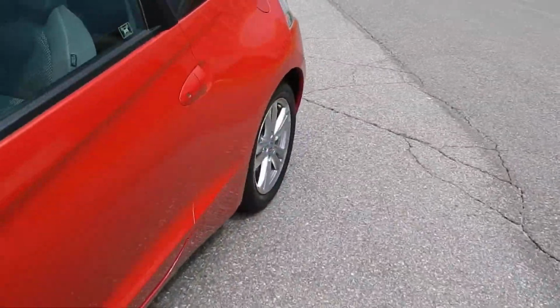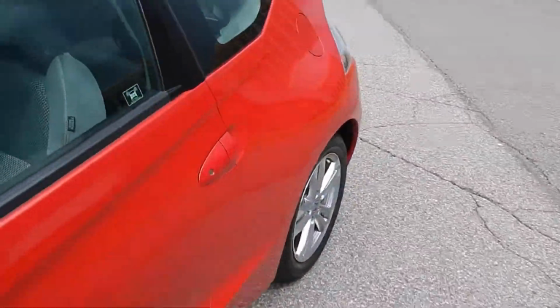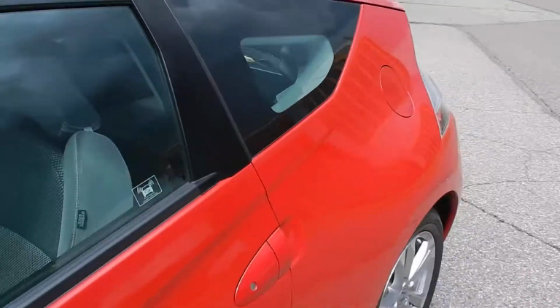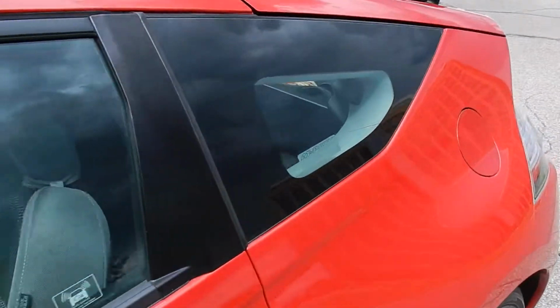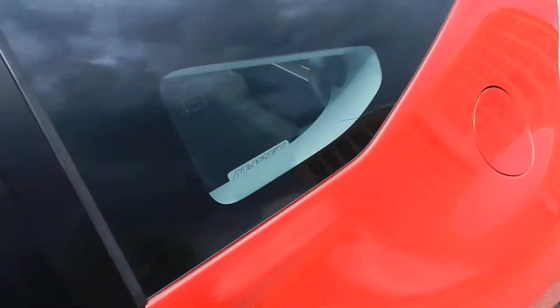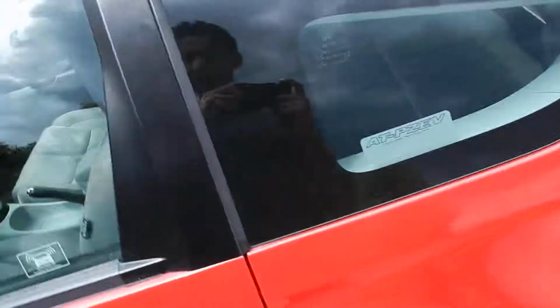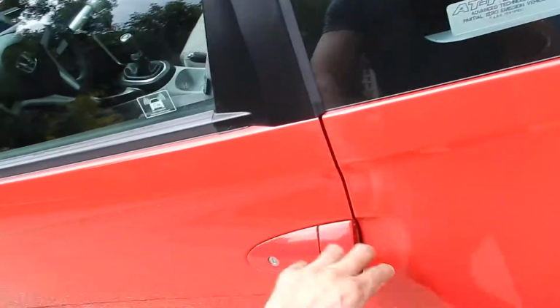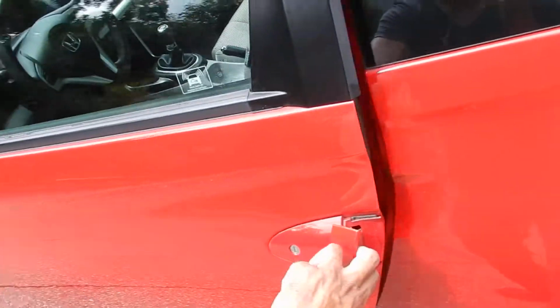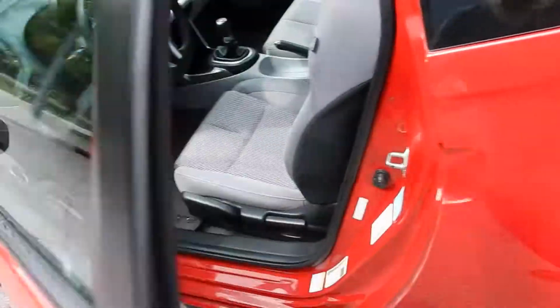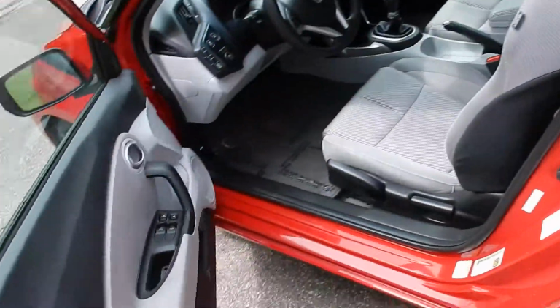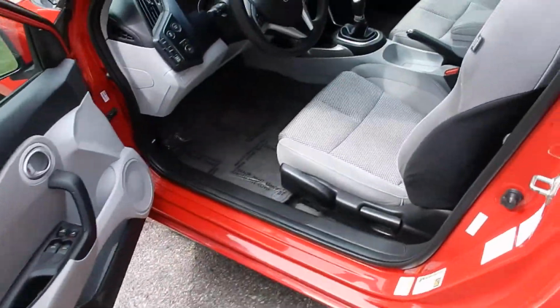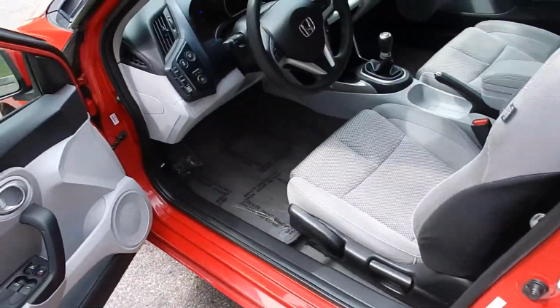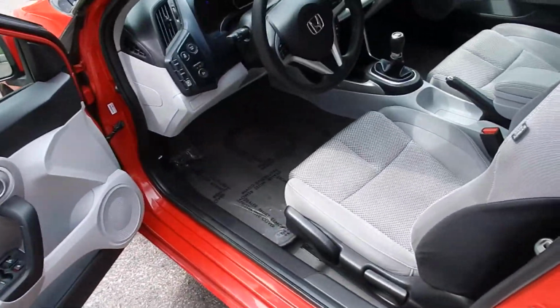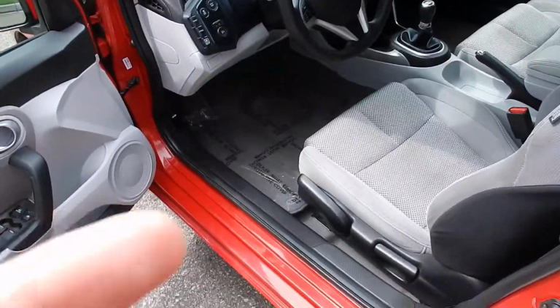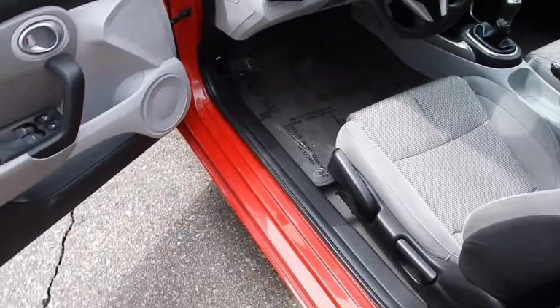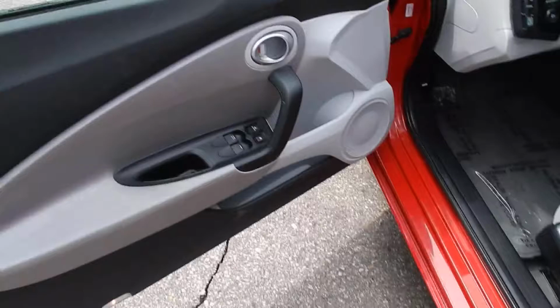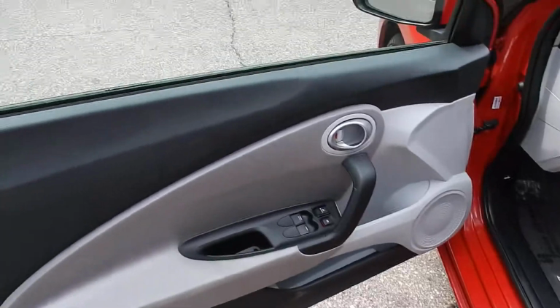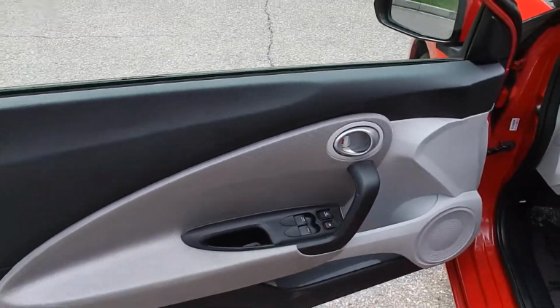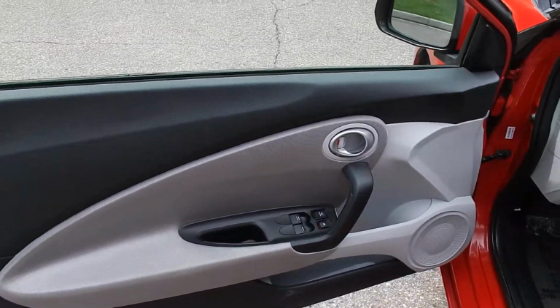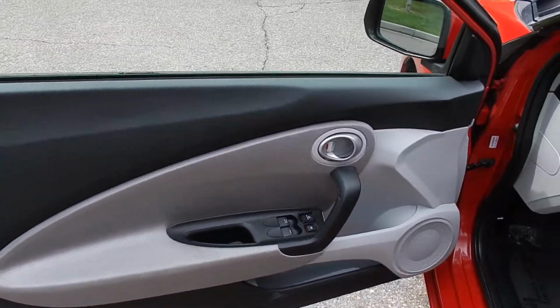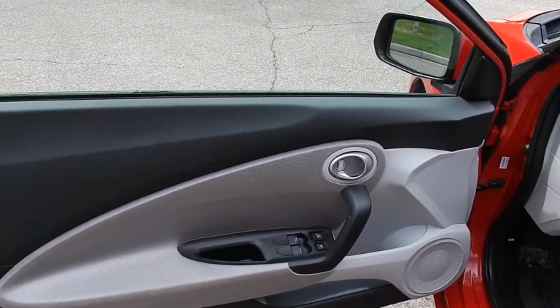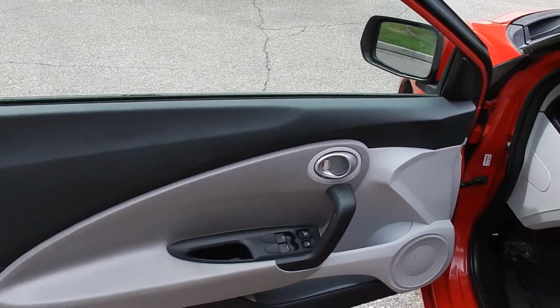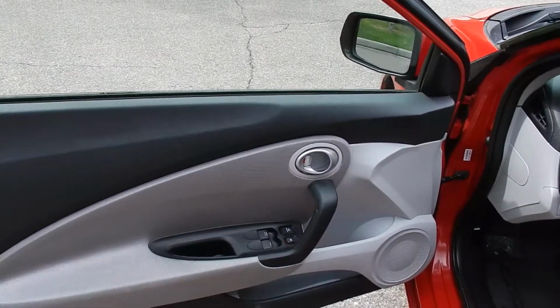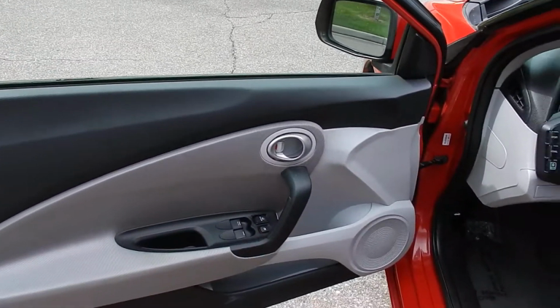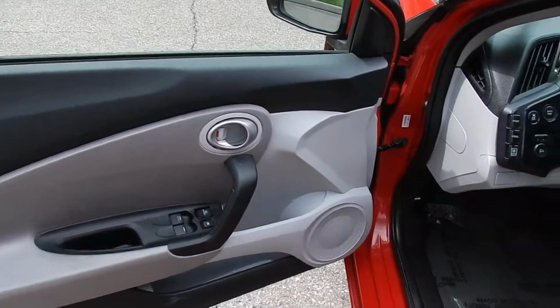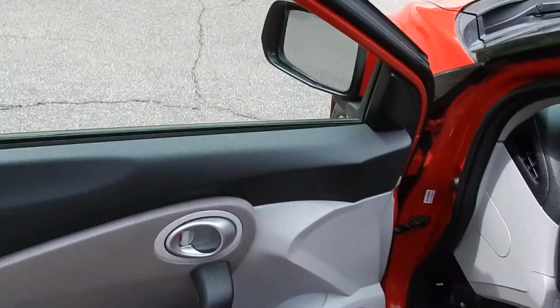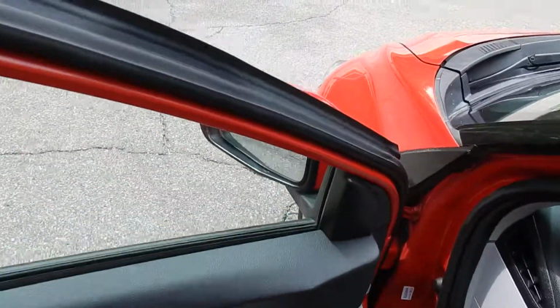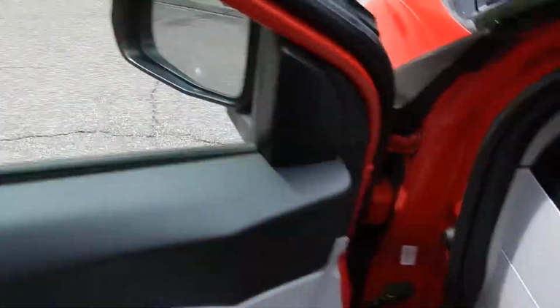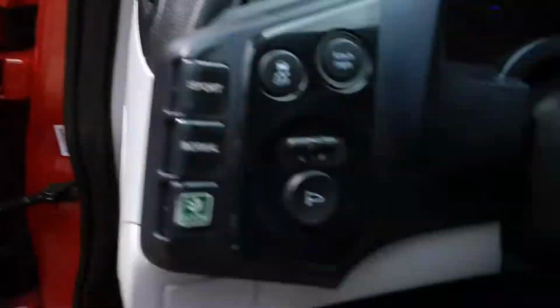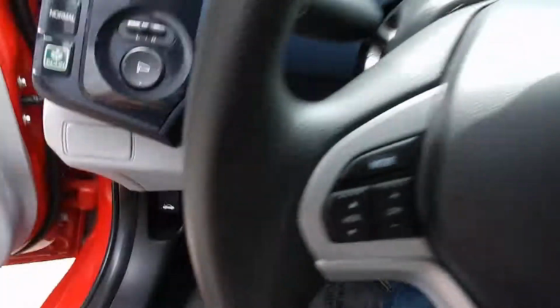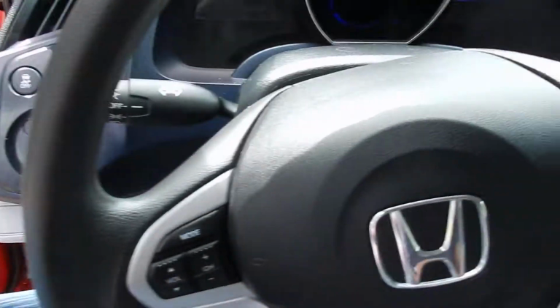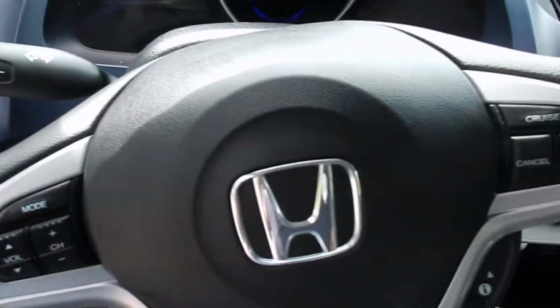On the inside of this car, you're looking at a gray interior — it's a two-tone, so gray and black — door panels, power windows, power mirrors, keyless entry.